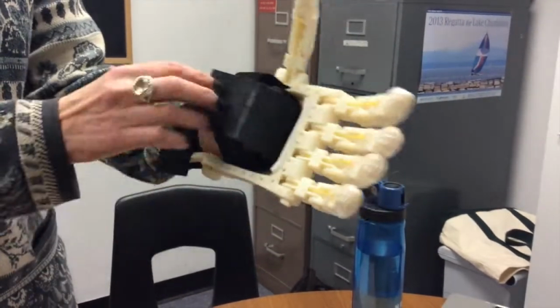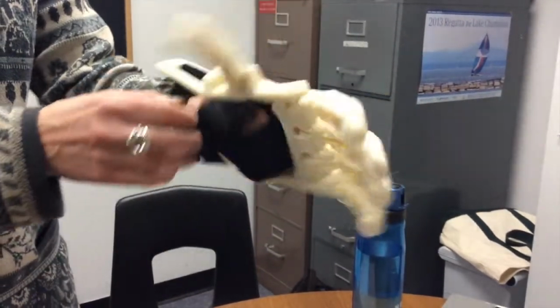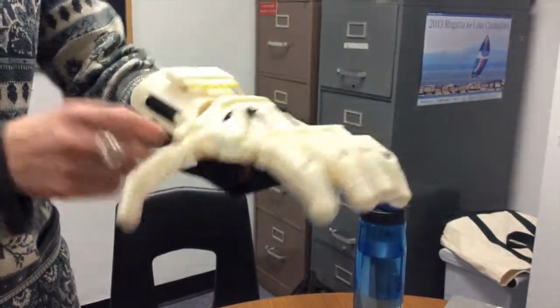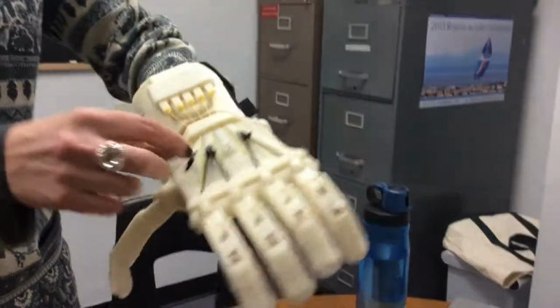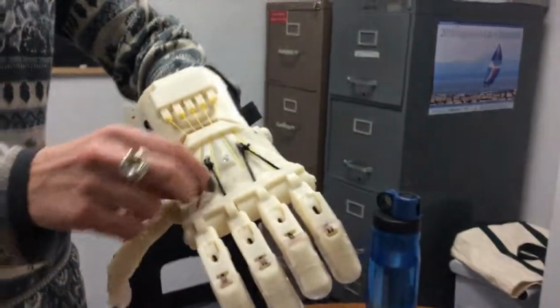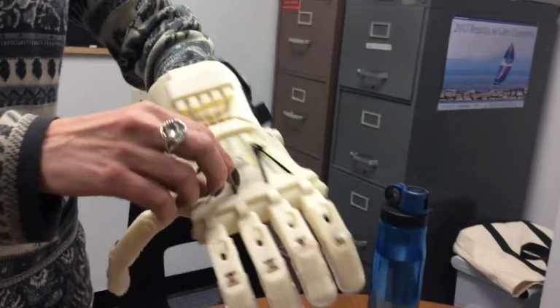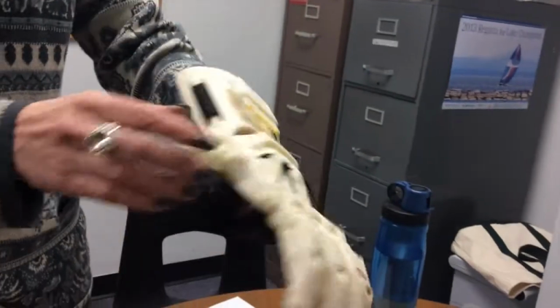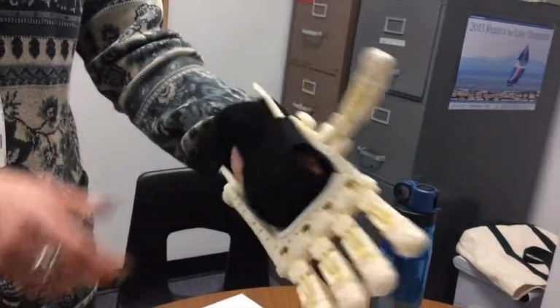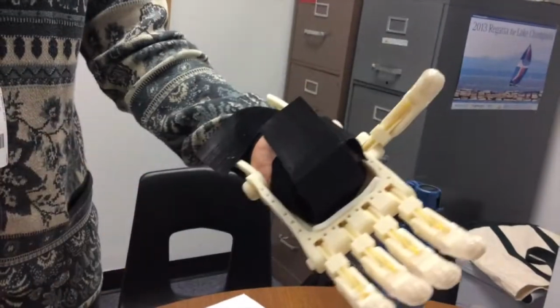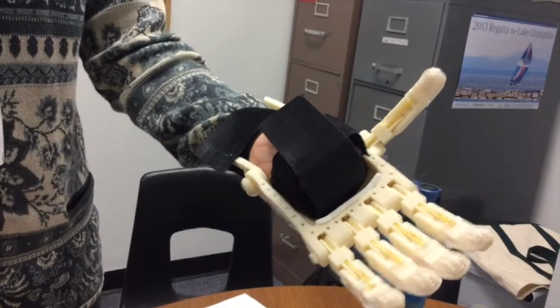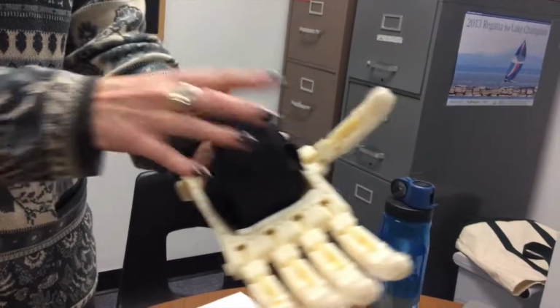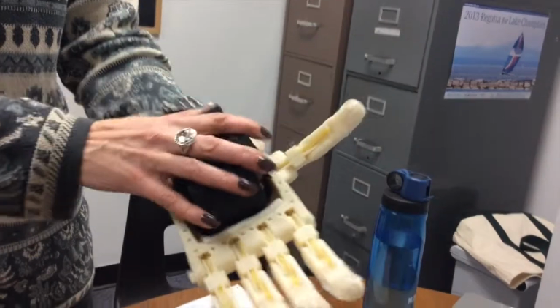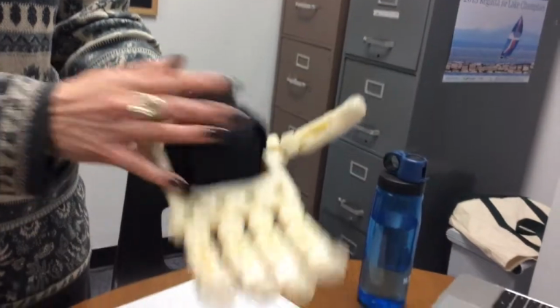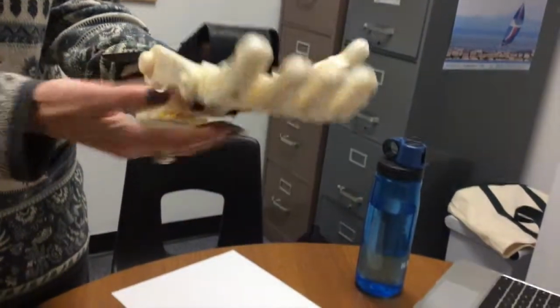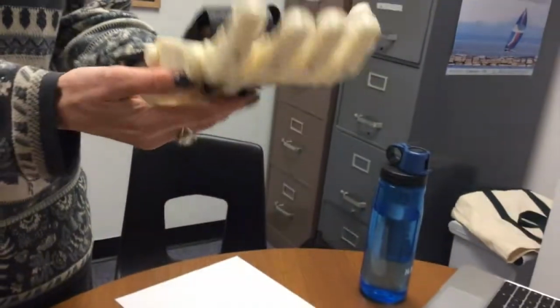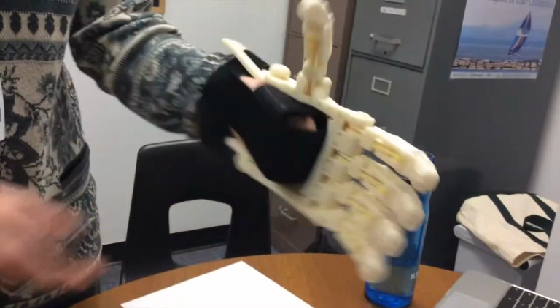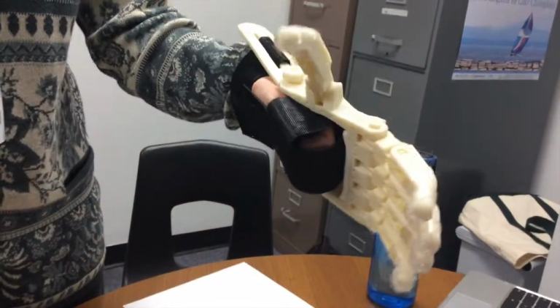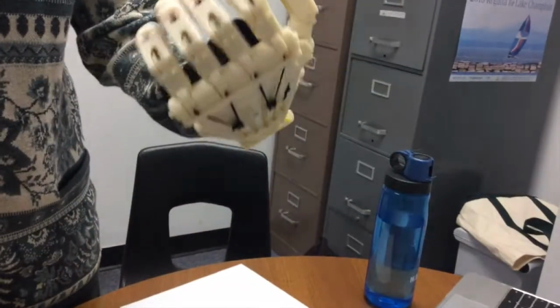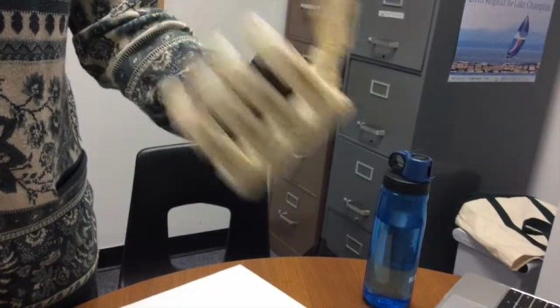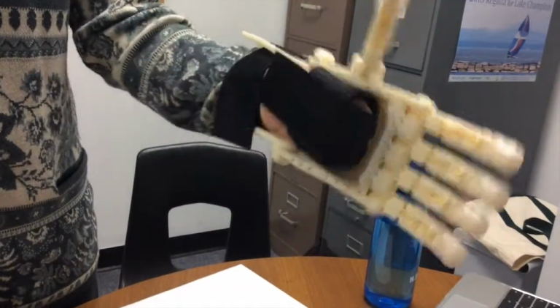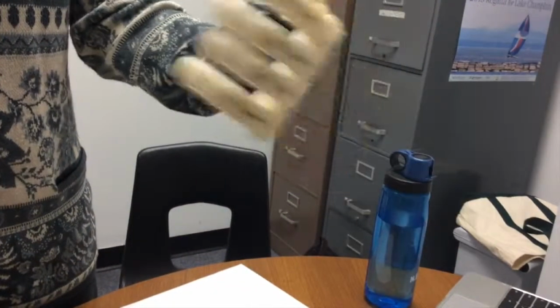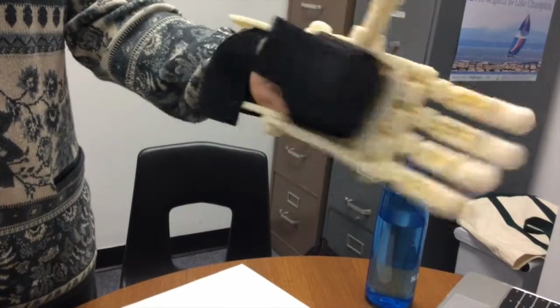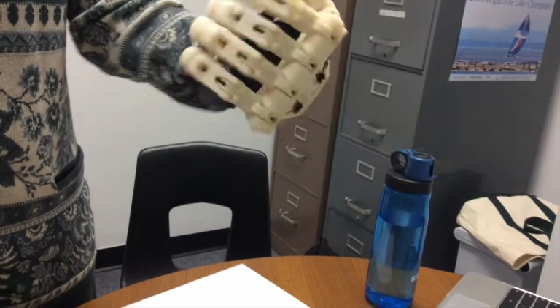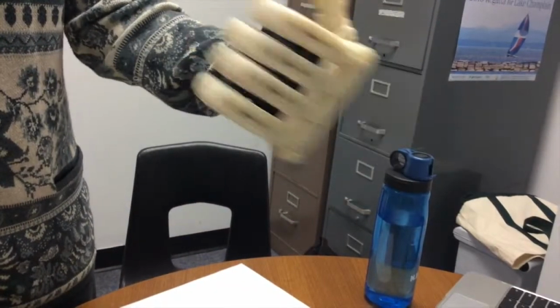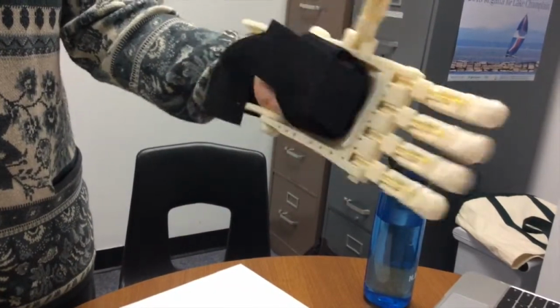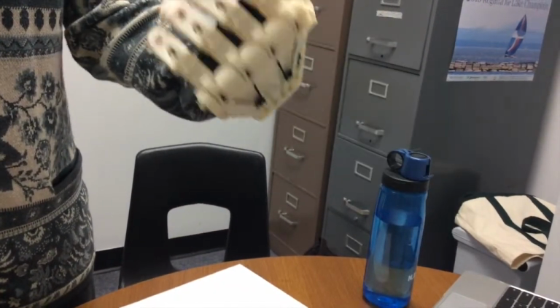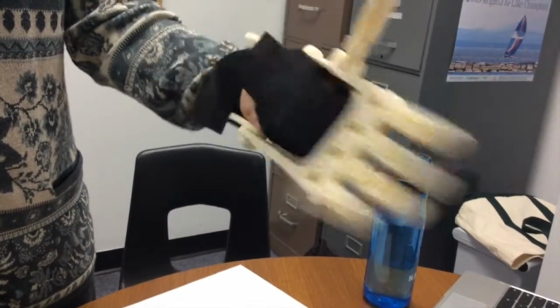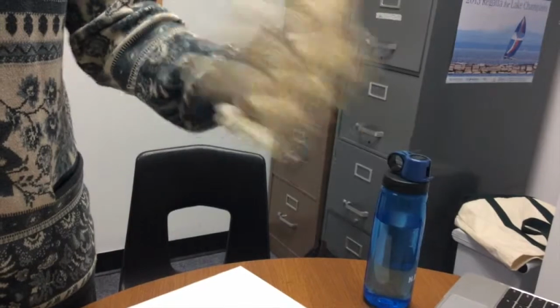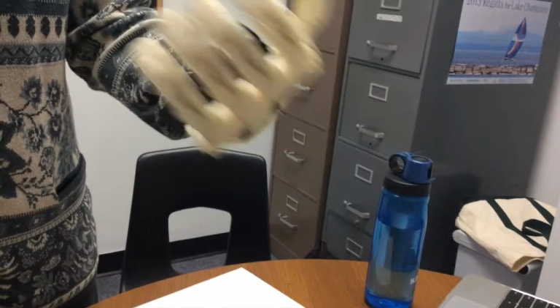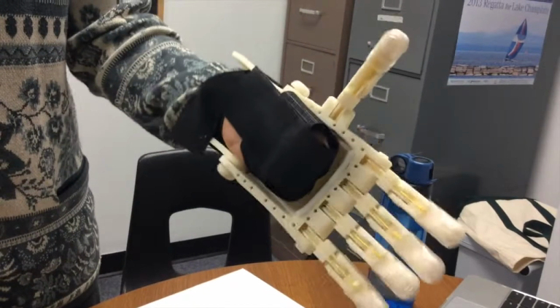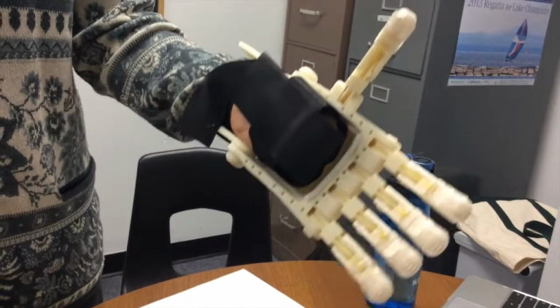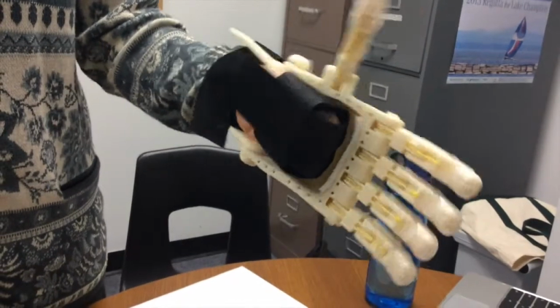And then you assemble it with these cords and things, put in some Velcro, there's some padding in here. And then it goes off to its recipient.